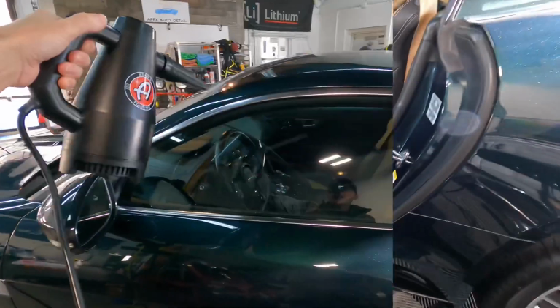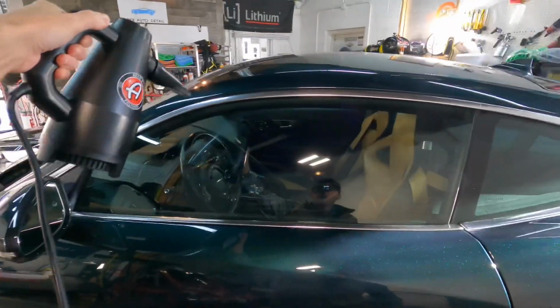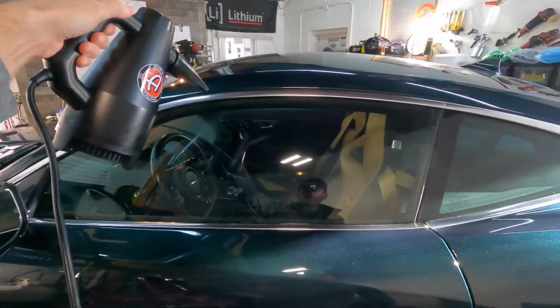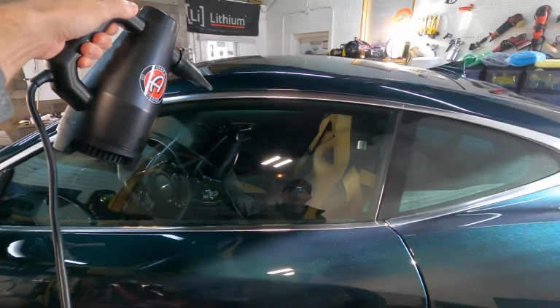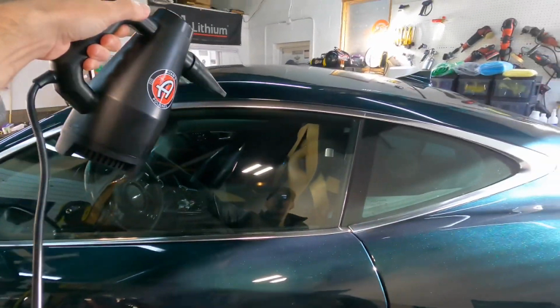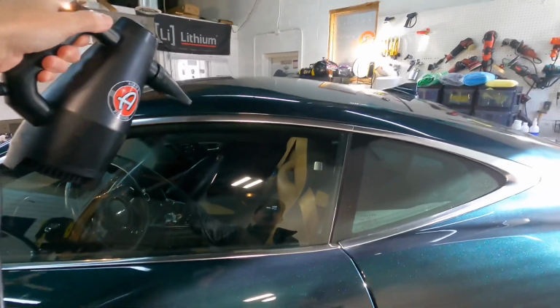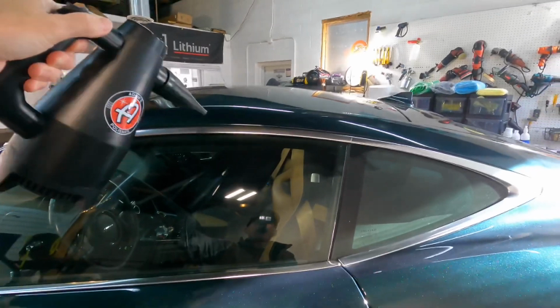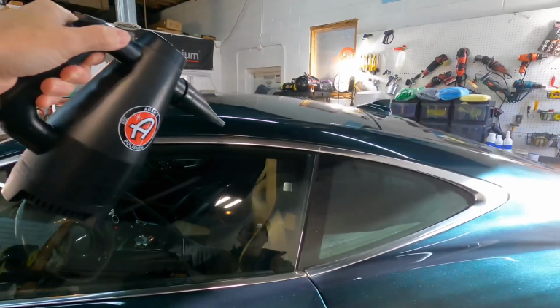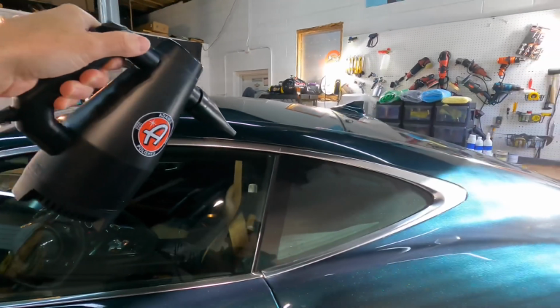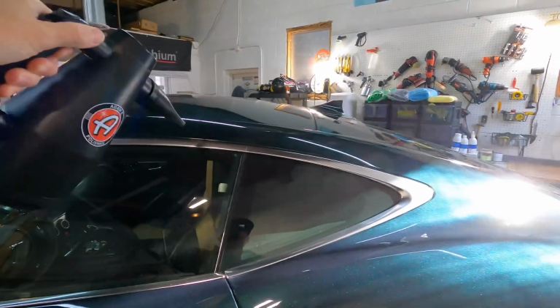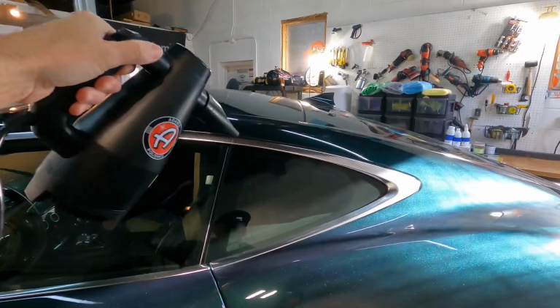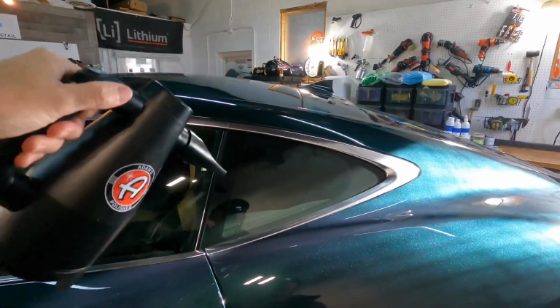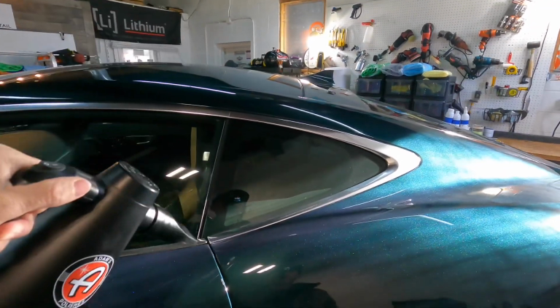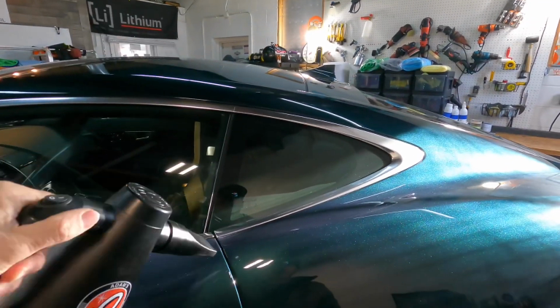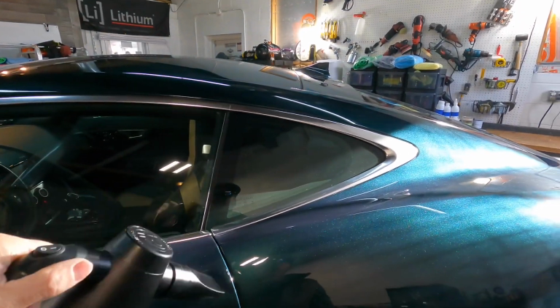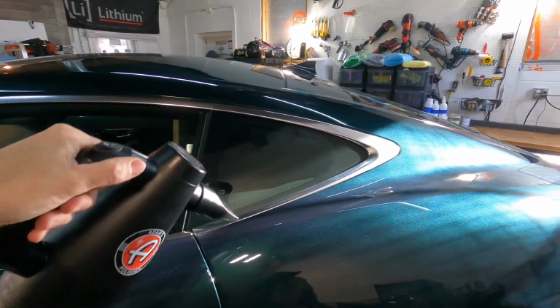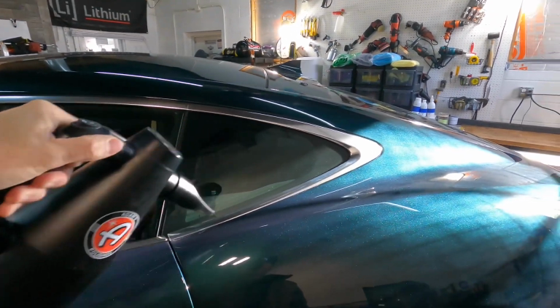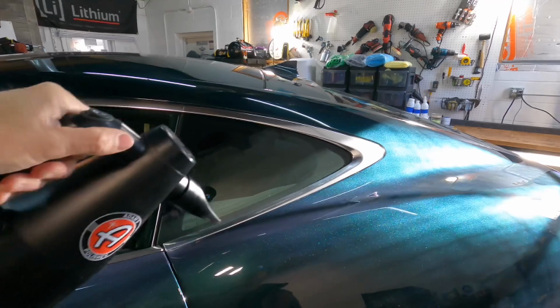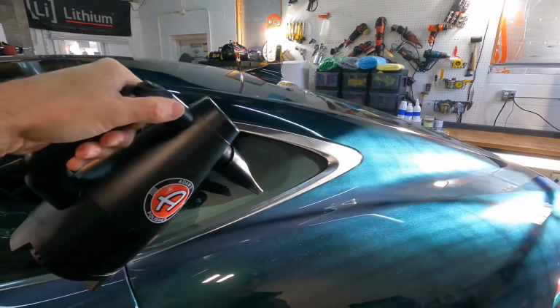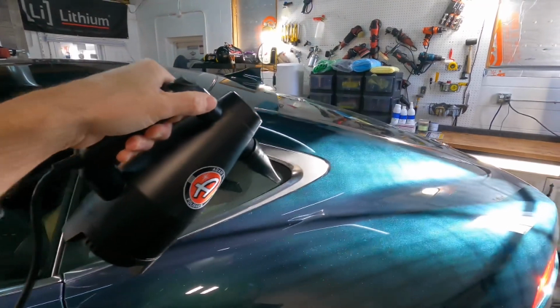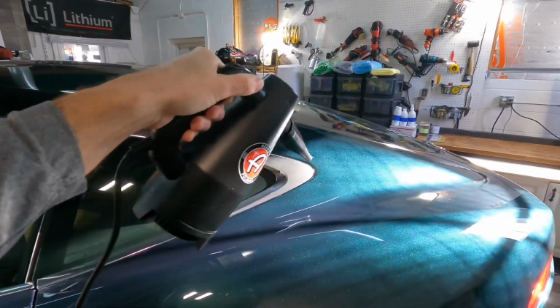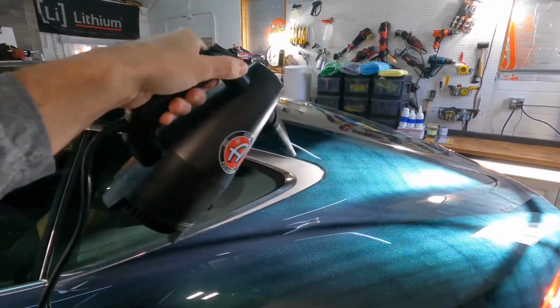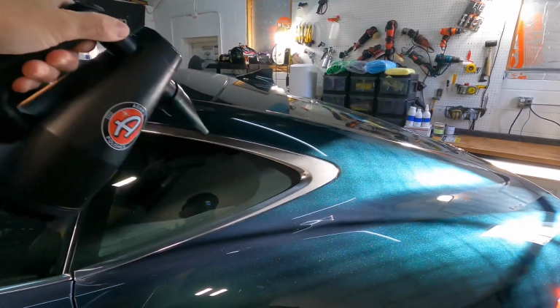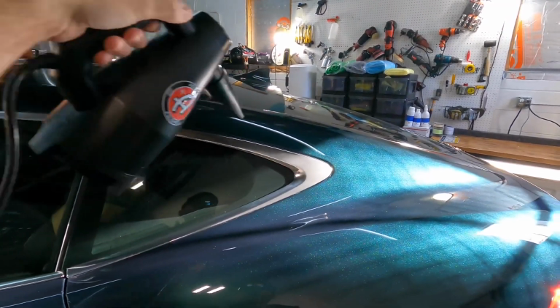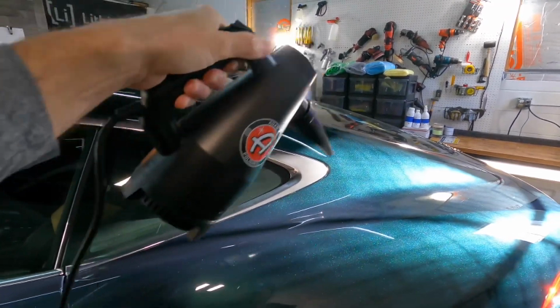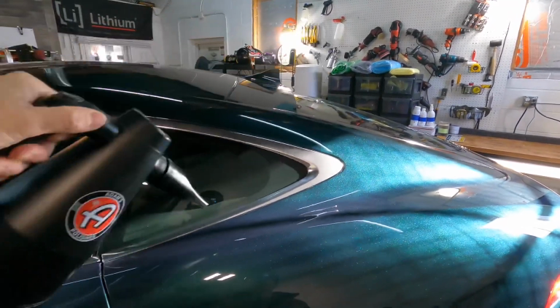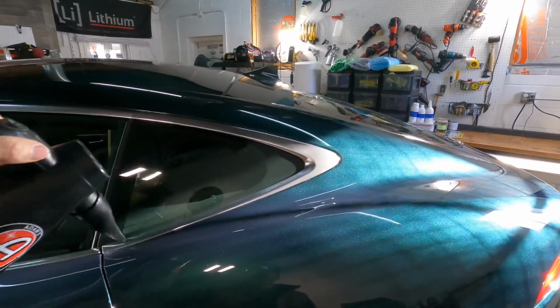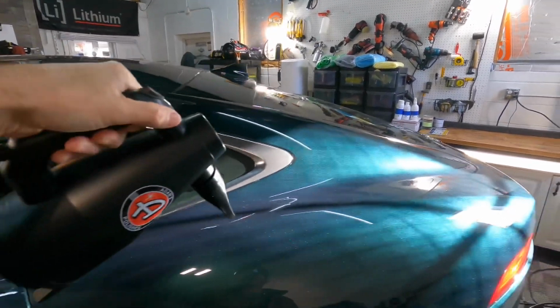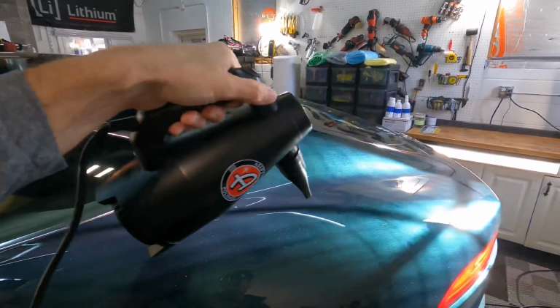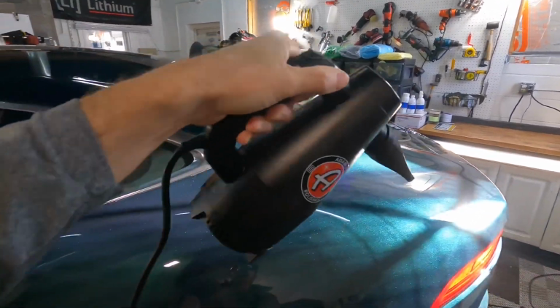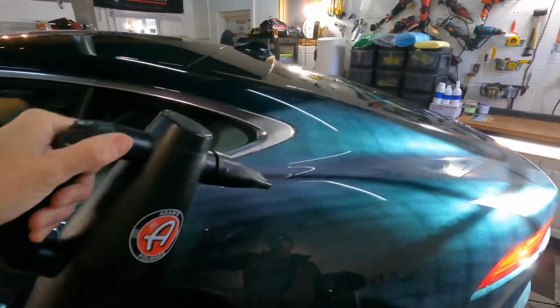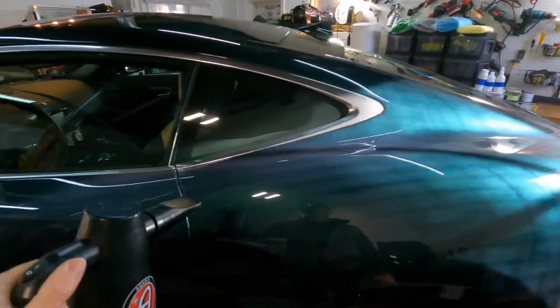Blow all of that junk forward up onto the mat to be vacuumed up later. We also keep it within arm's reach during a correction — between each panel we'll use it to blow correction dust and compound dust away from all the corners and crevices.